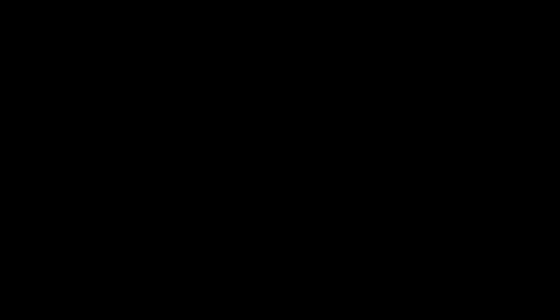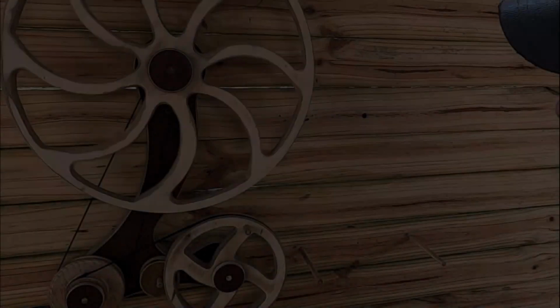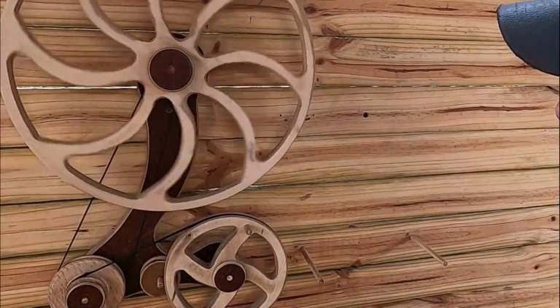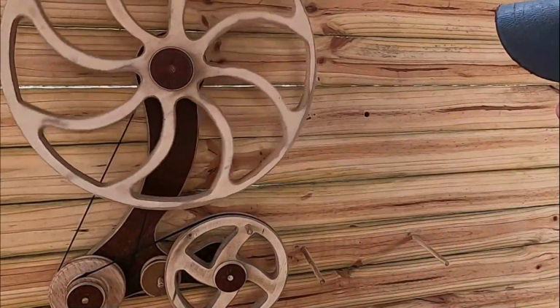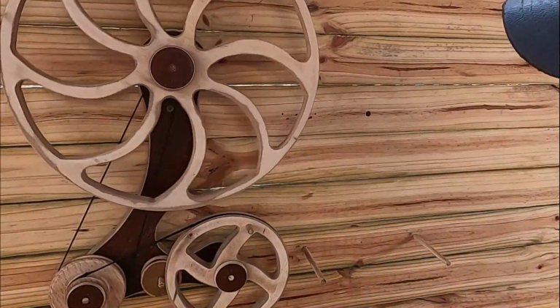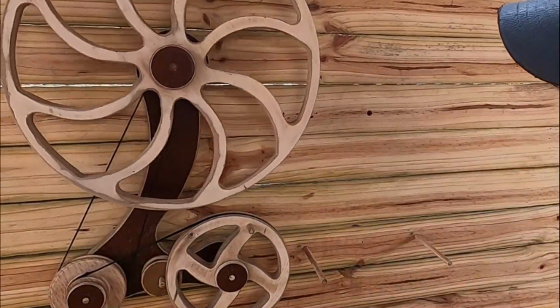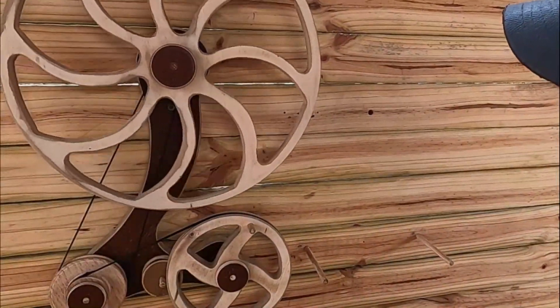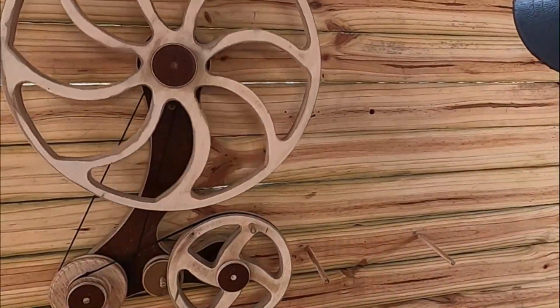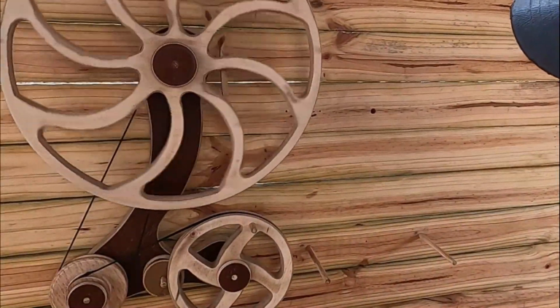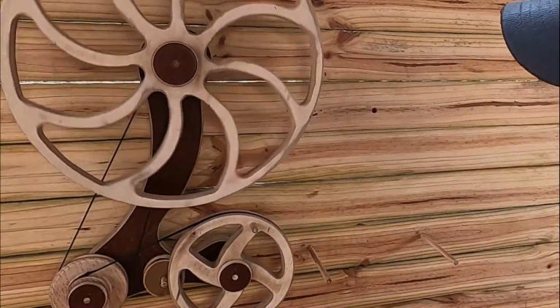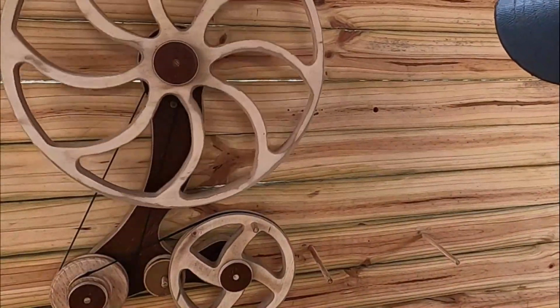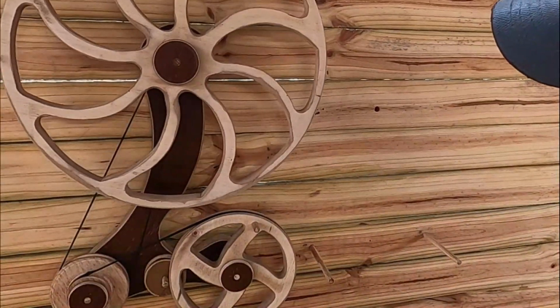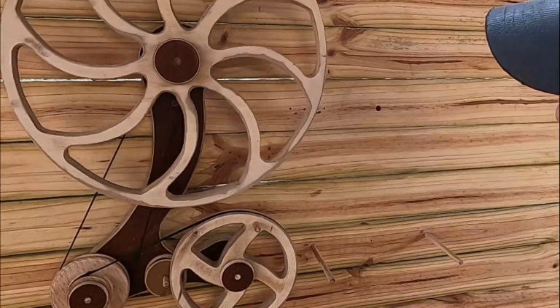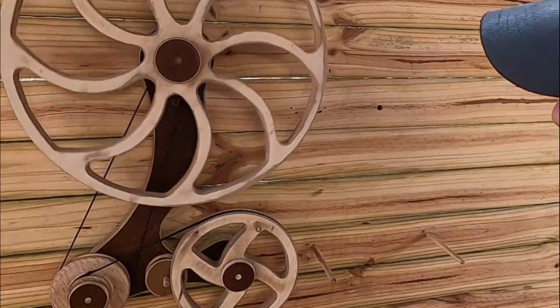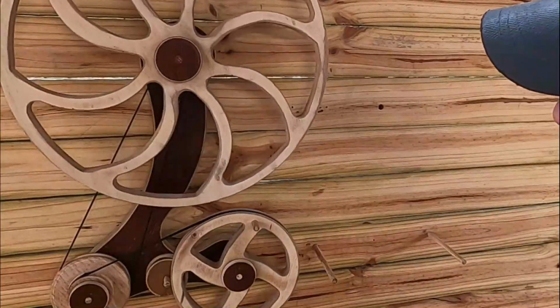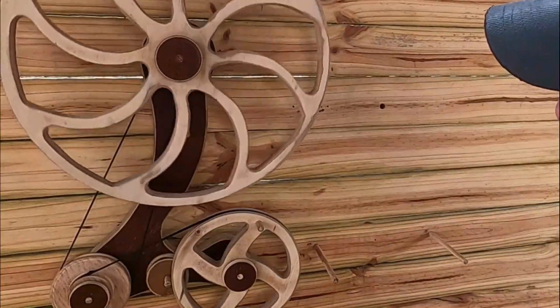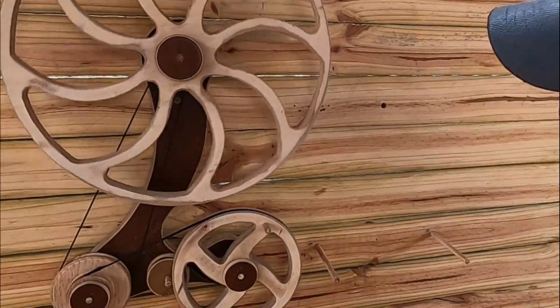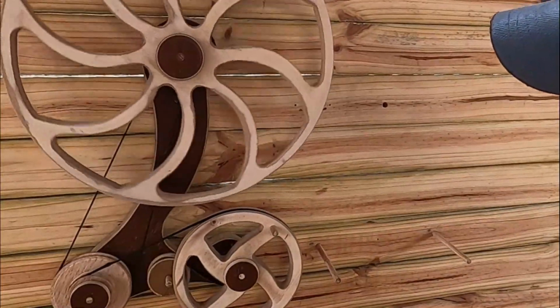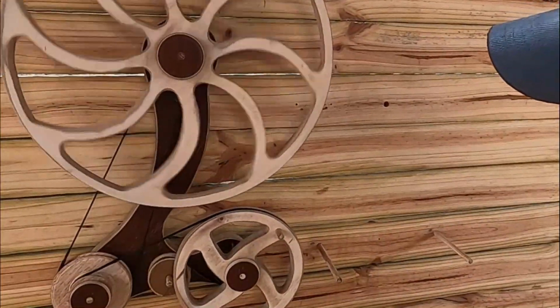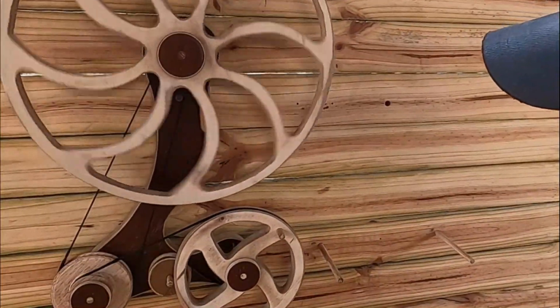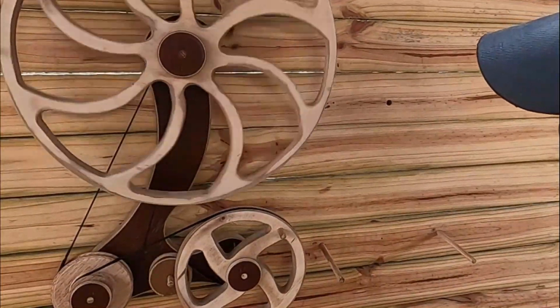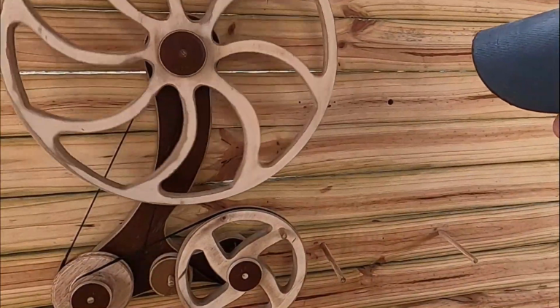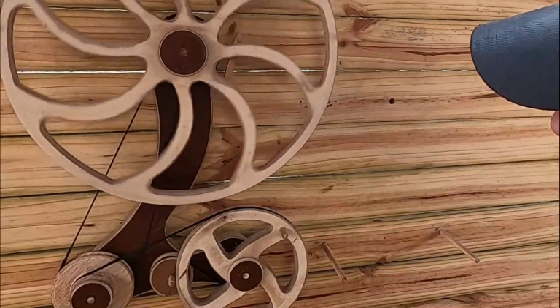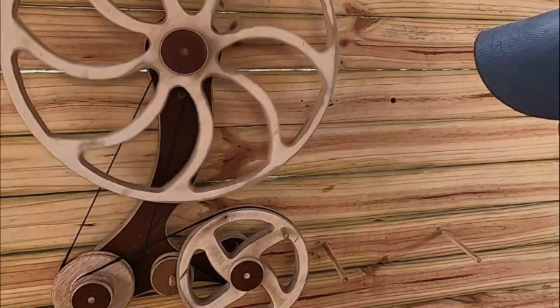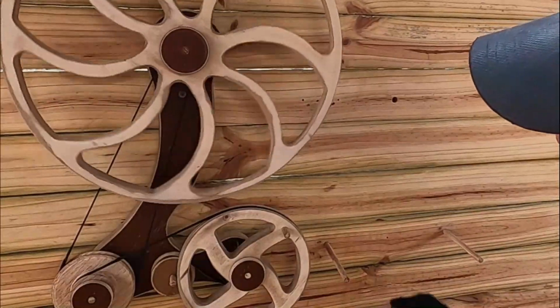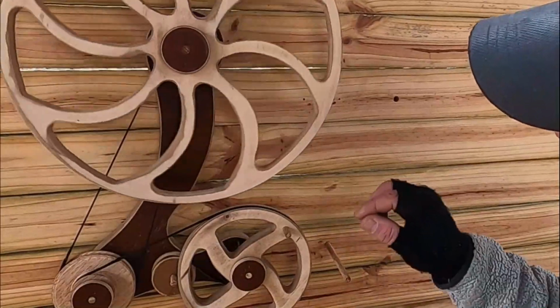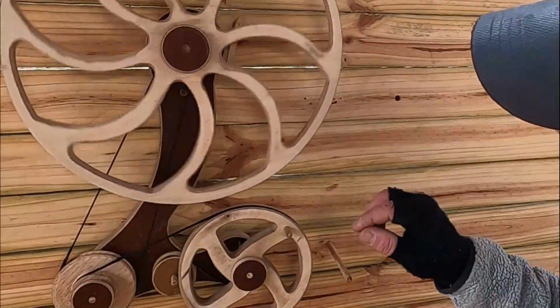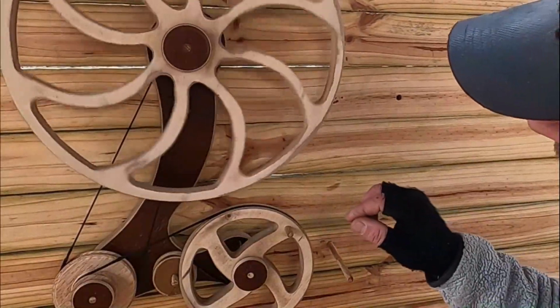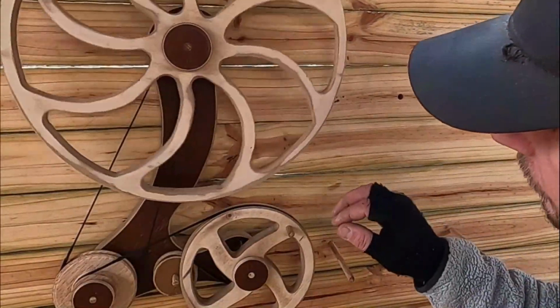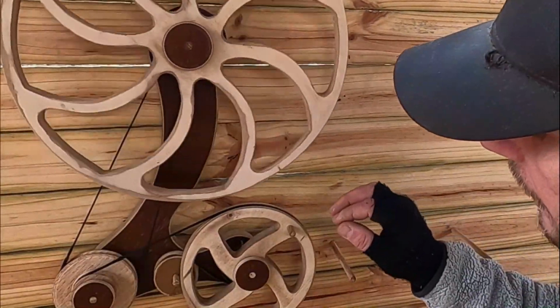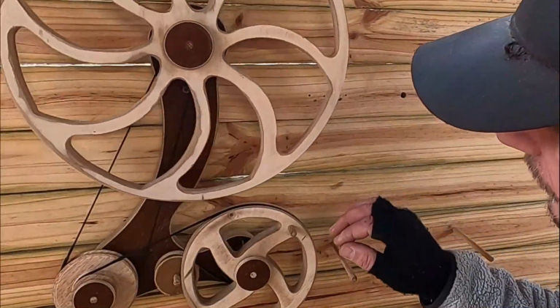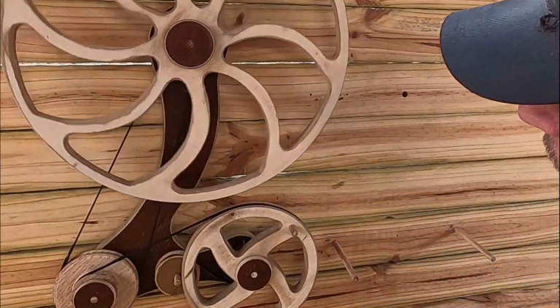We'll just let that go through a couple of cycles and give you time to look for moving parts. The physics and mechanics of it are actually pretty simple.